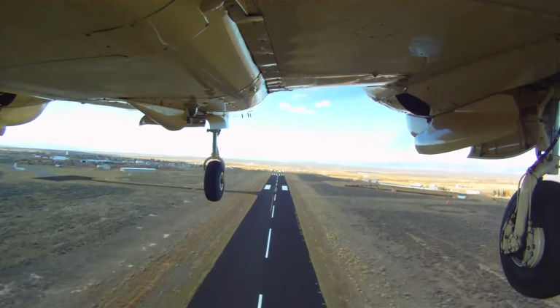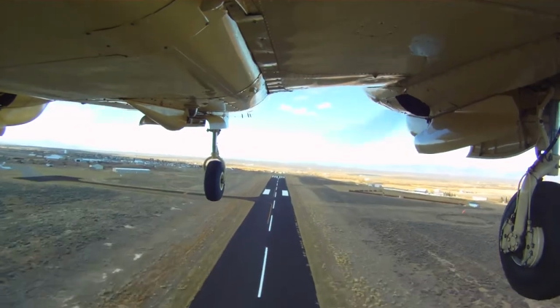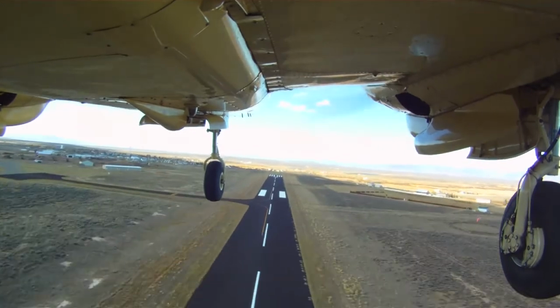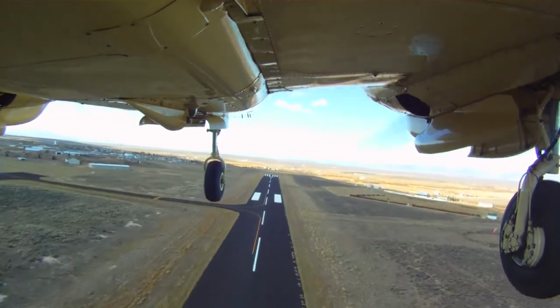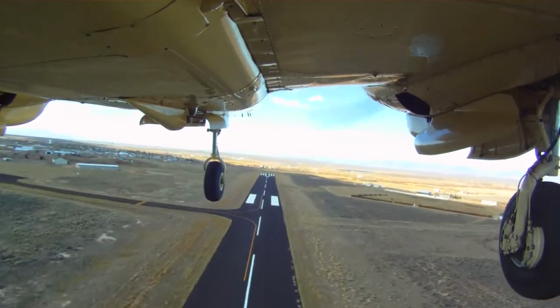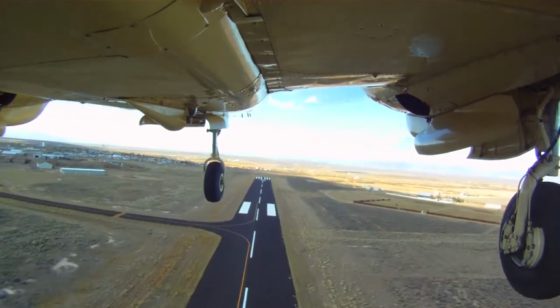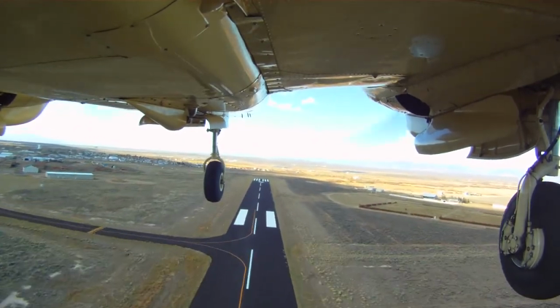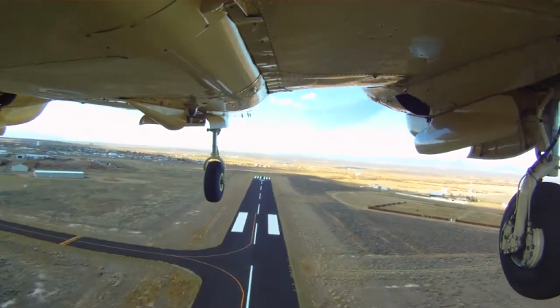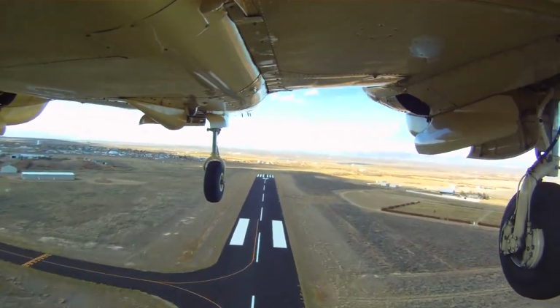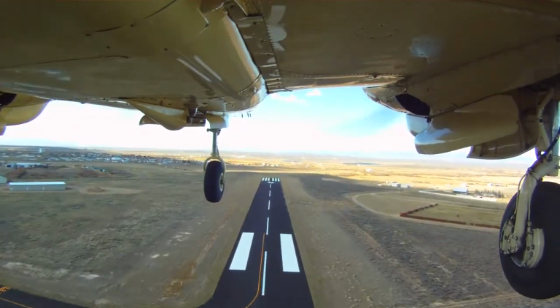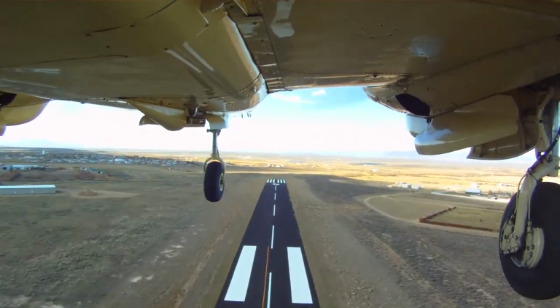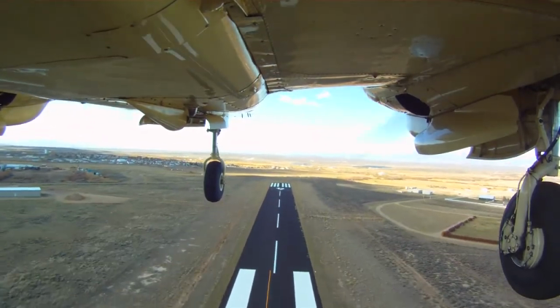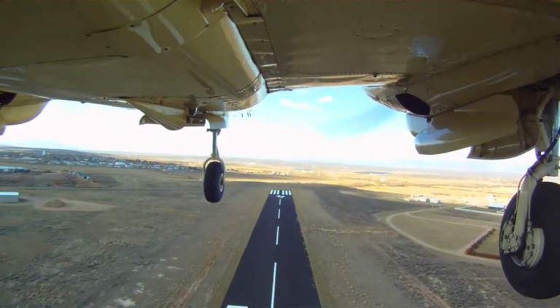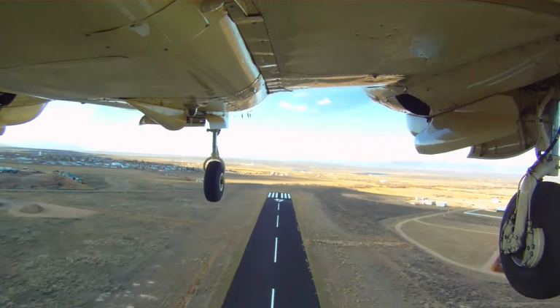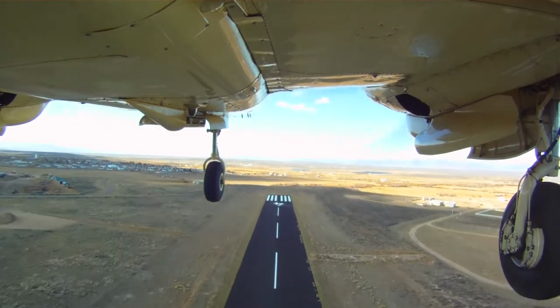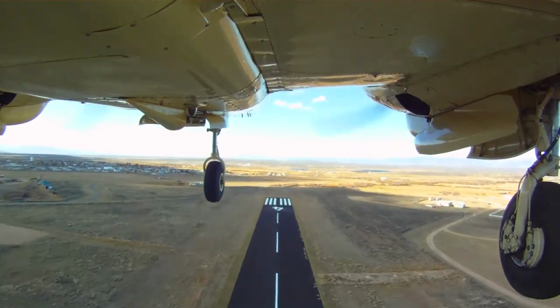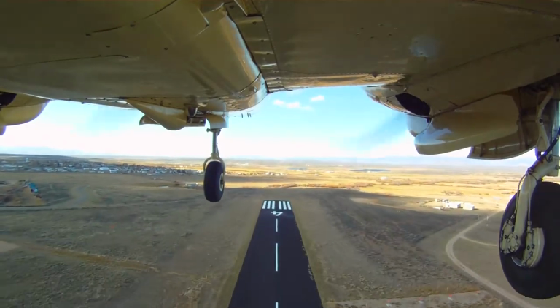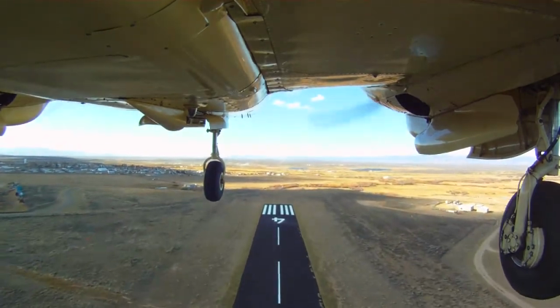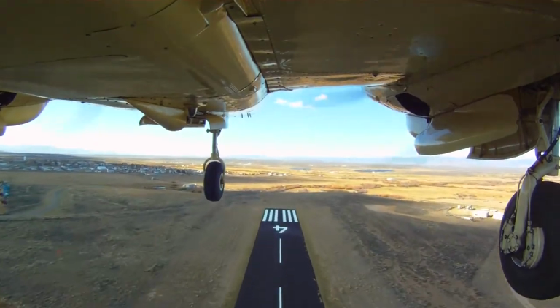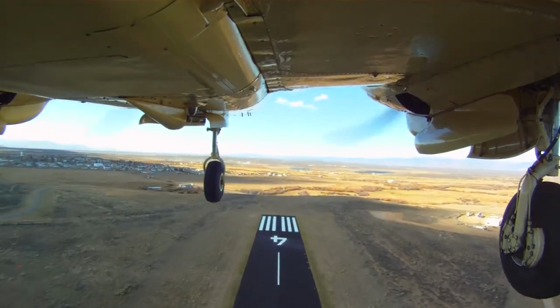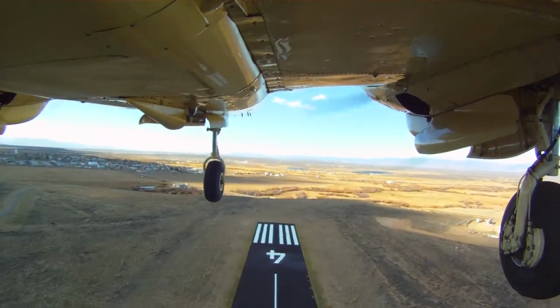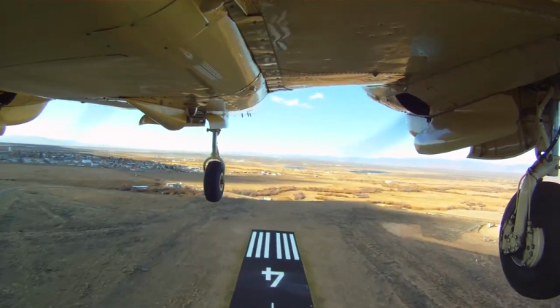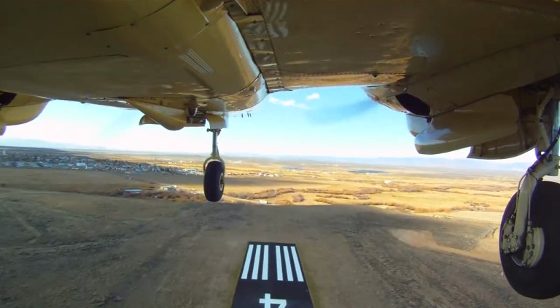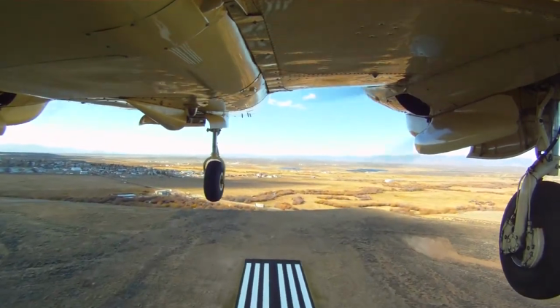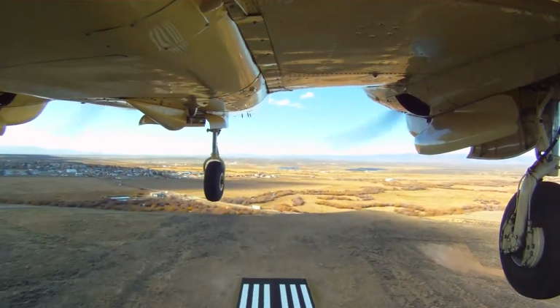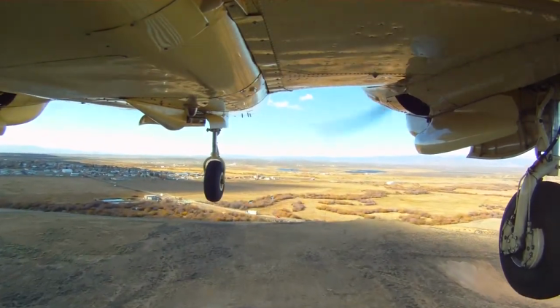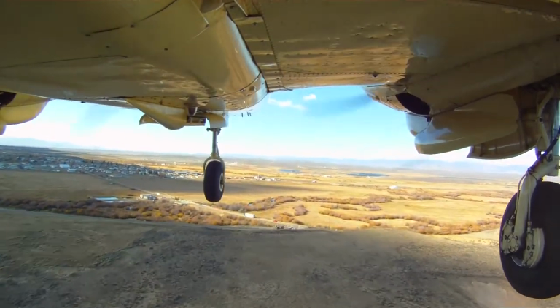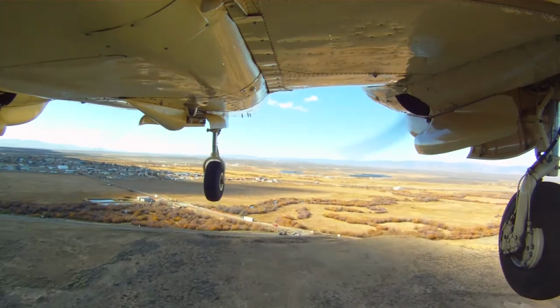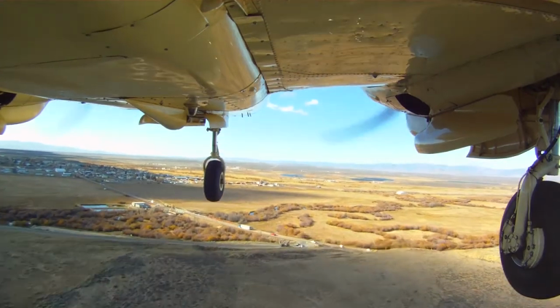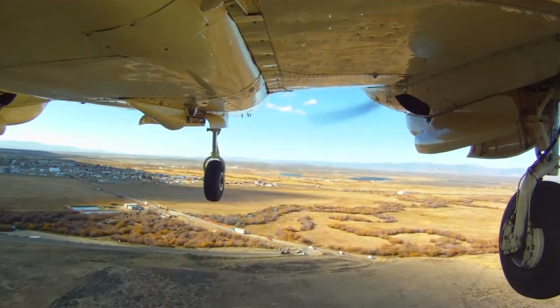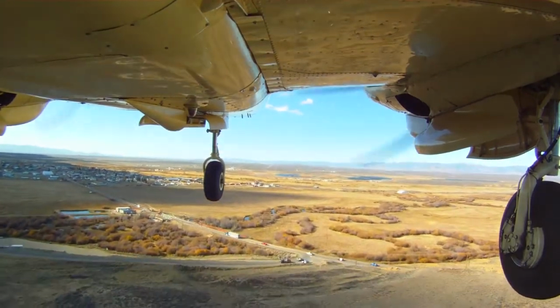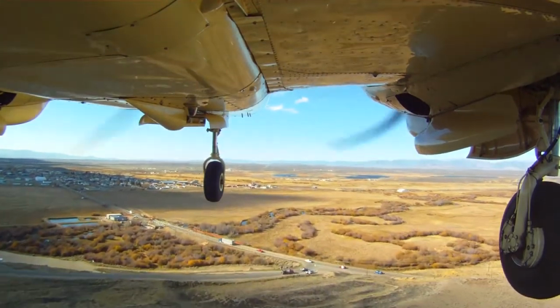Probably would have not been able to stop, so the decision to go around was a good one. At this point, we're gaining altitude, we'll be retracting the gear, and we'll go around to make another approach.